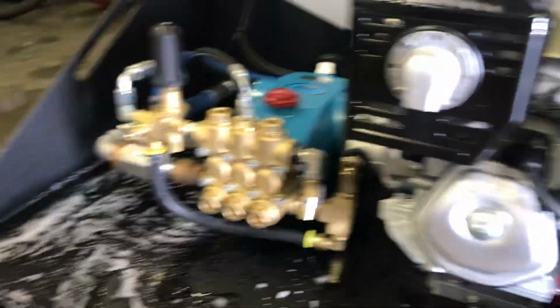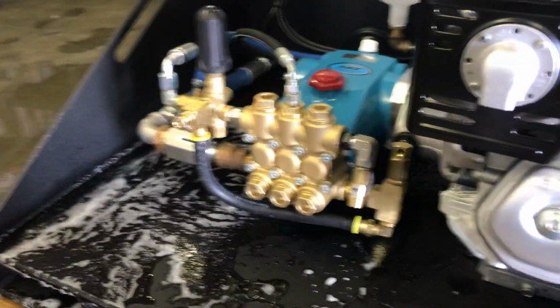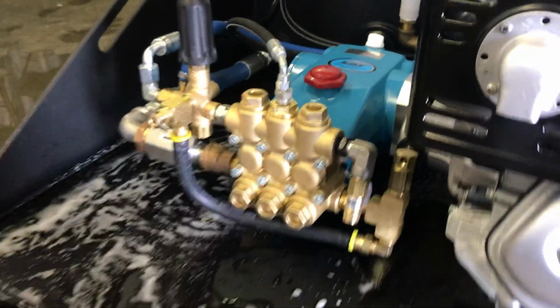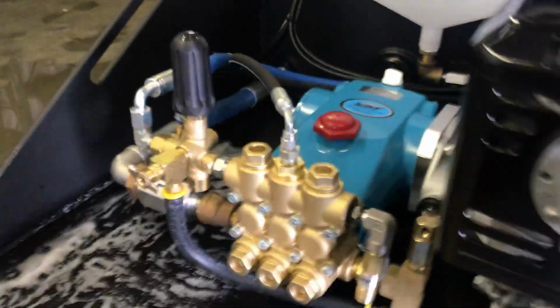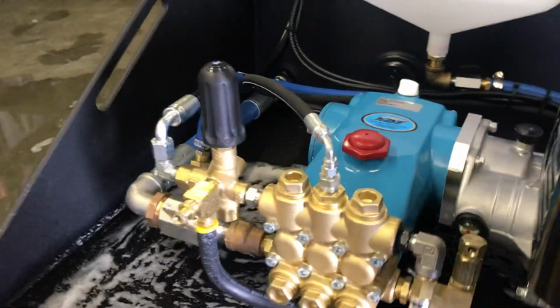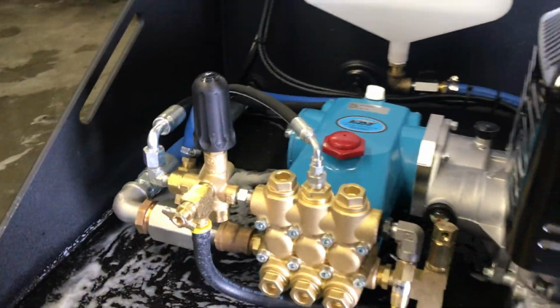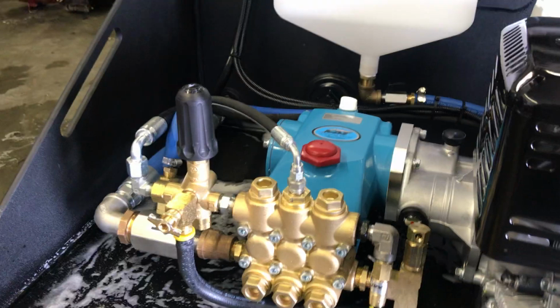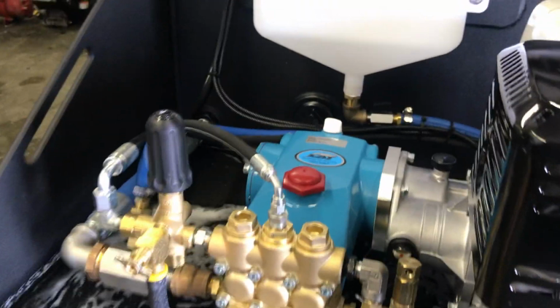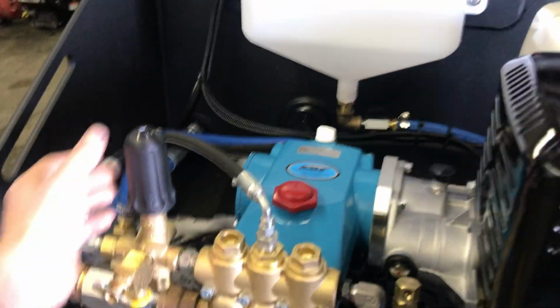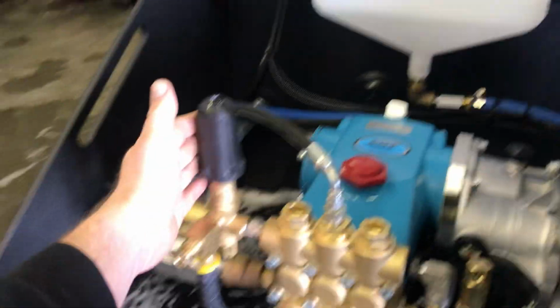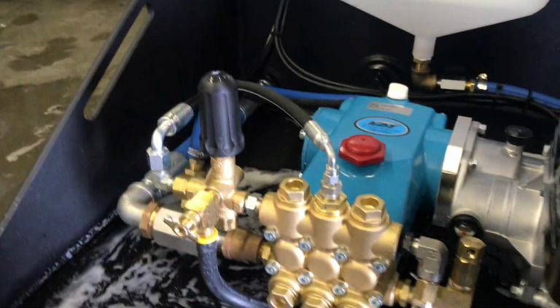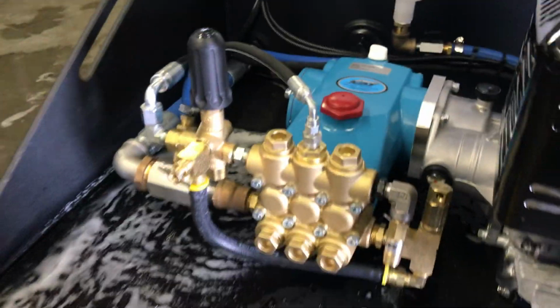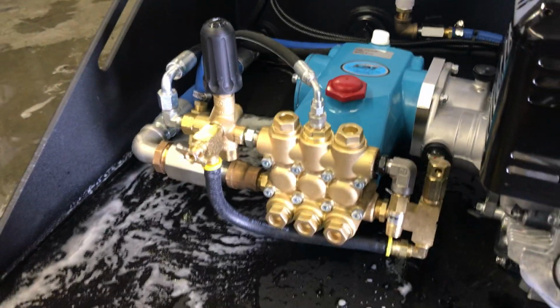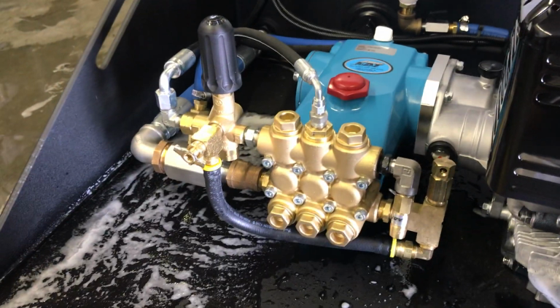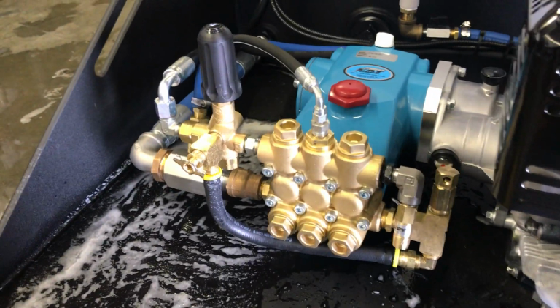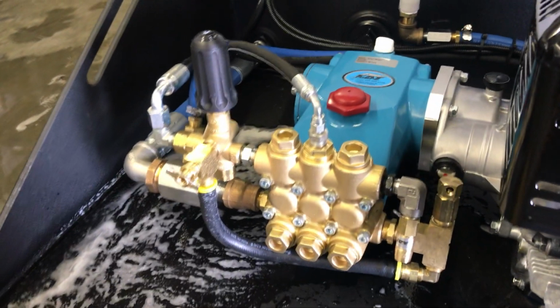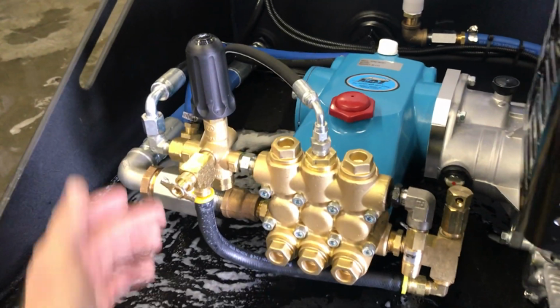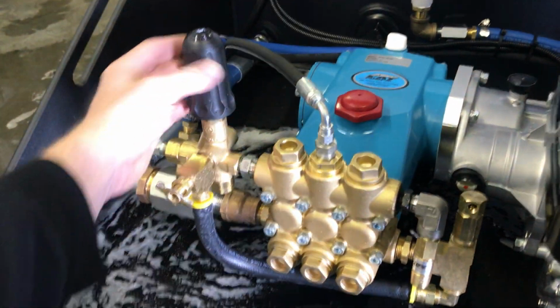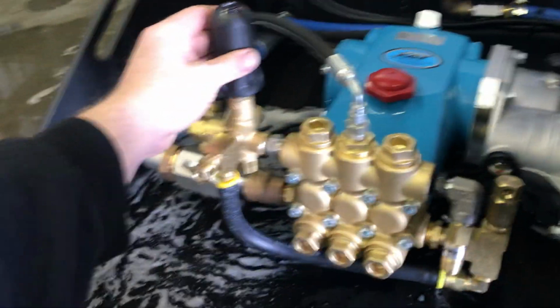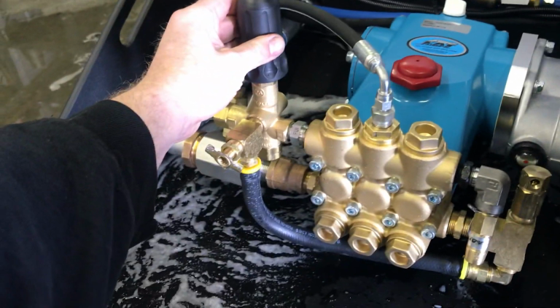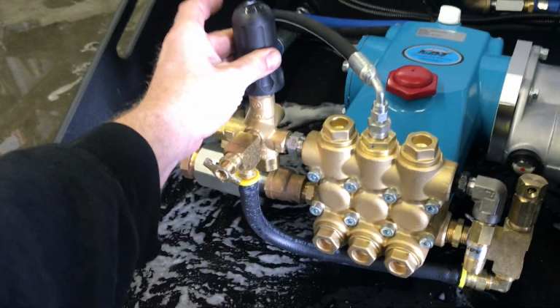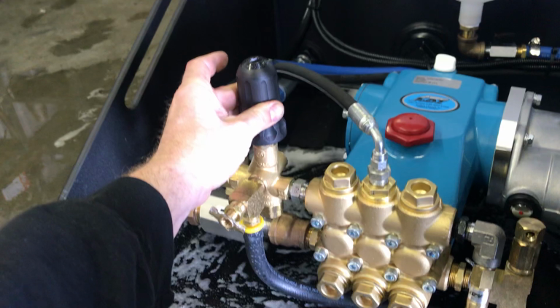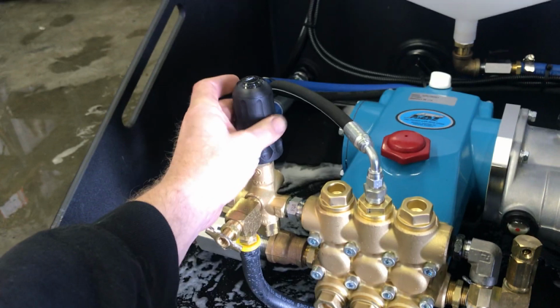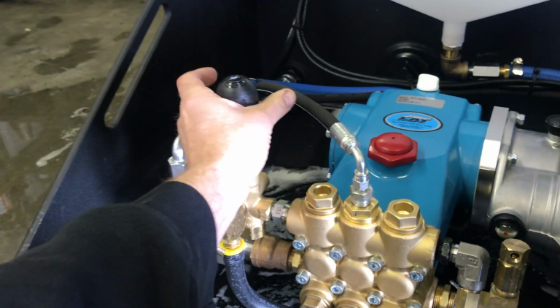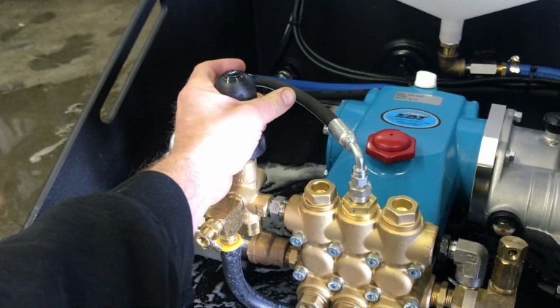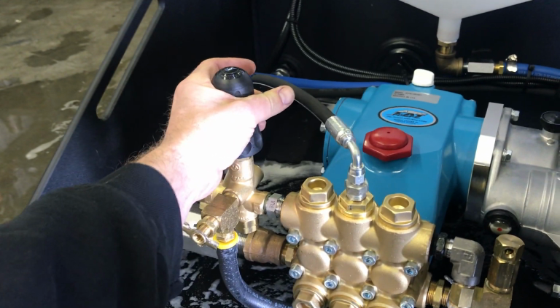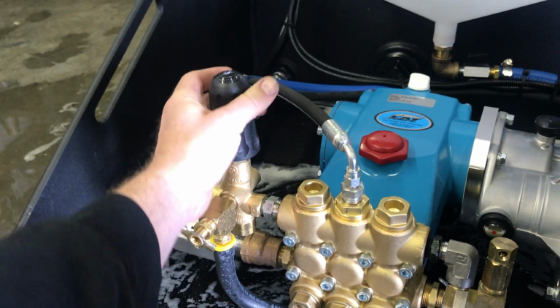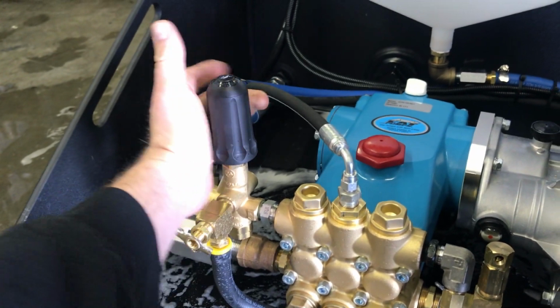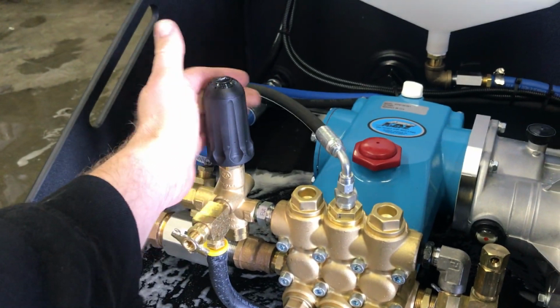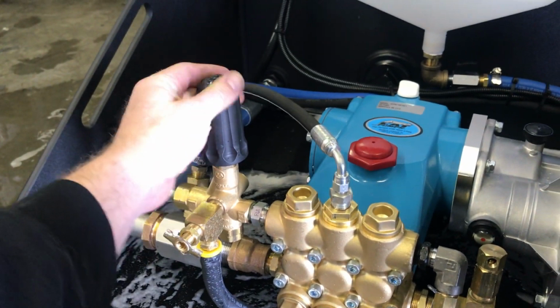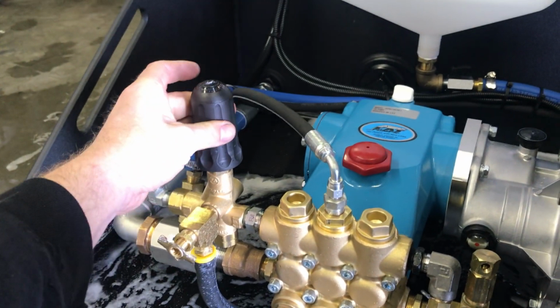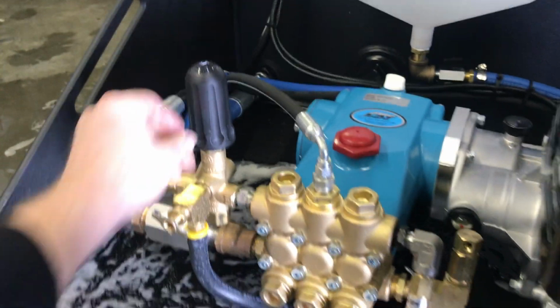This is the high pressure system — if you need to adjust your pressures, right now I have this system set at 1400 psi. You can simply reduce the pressure or gain a little bit extra by twisting this knob here.